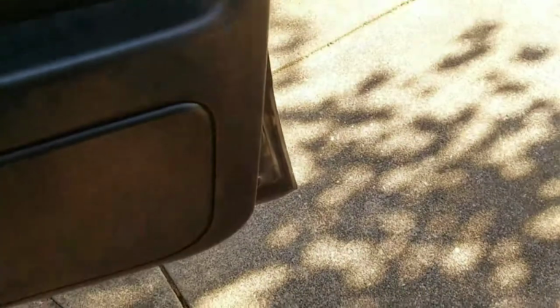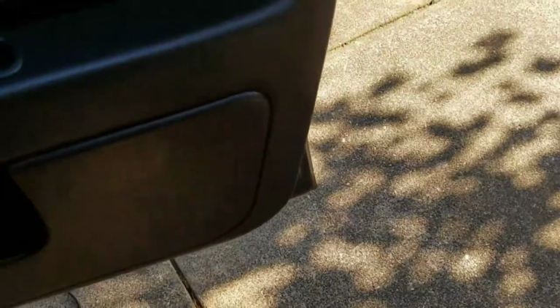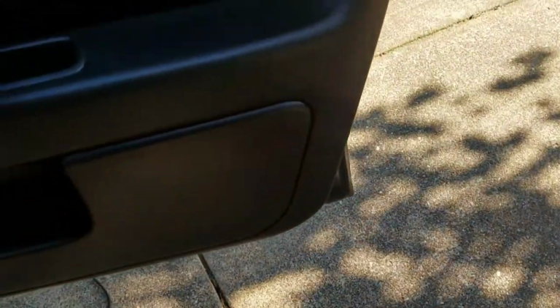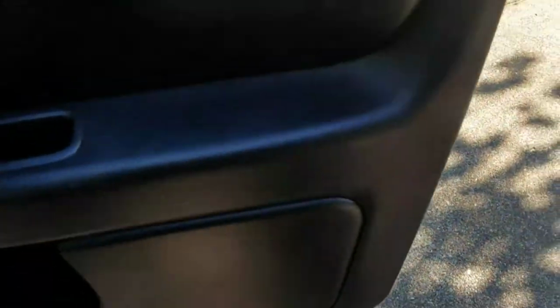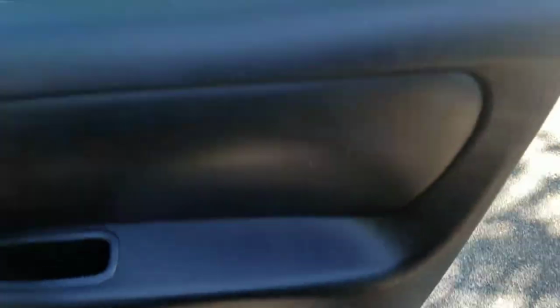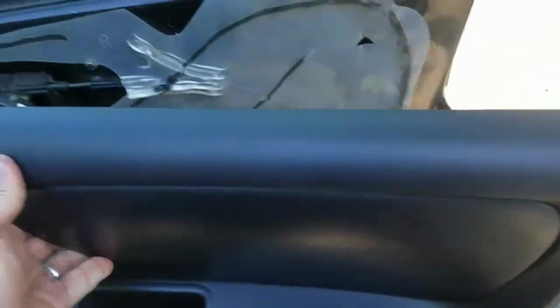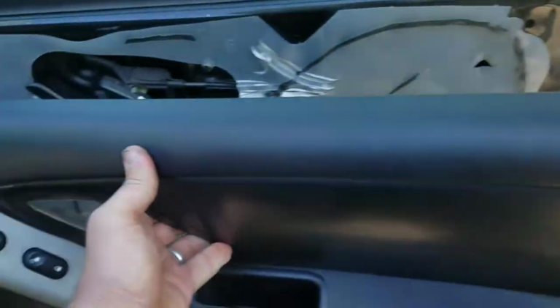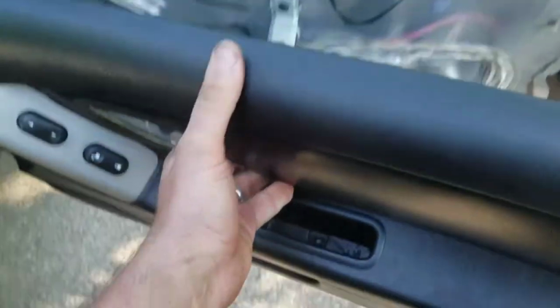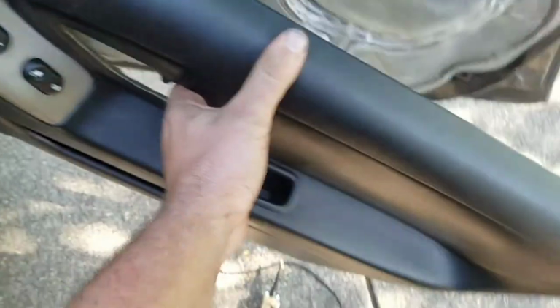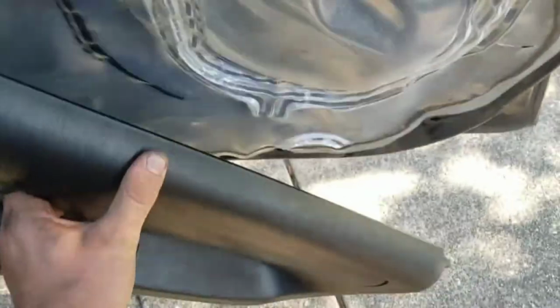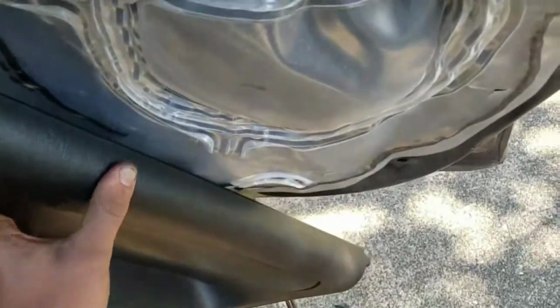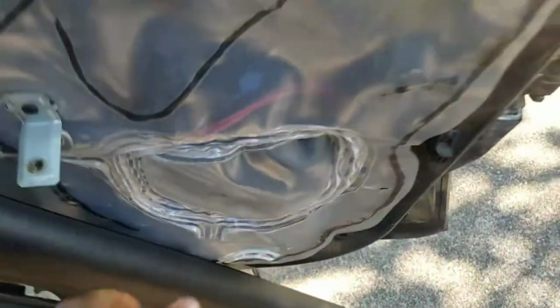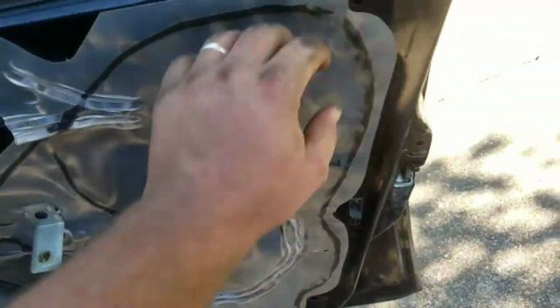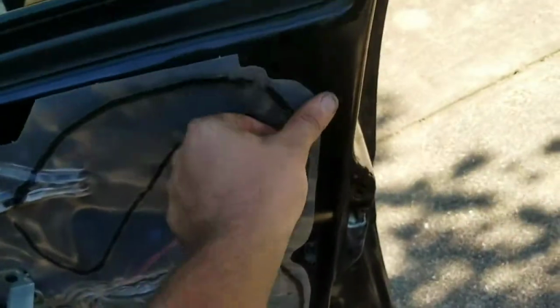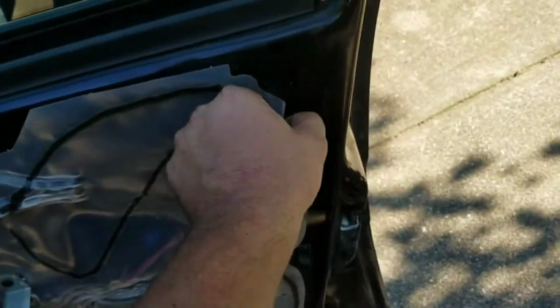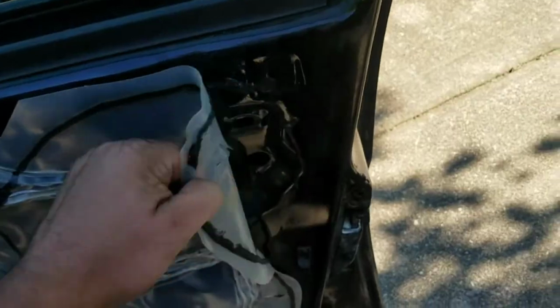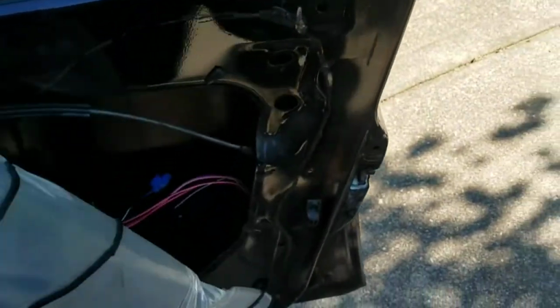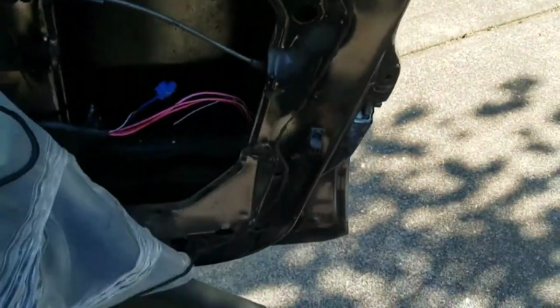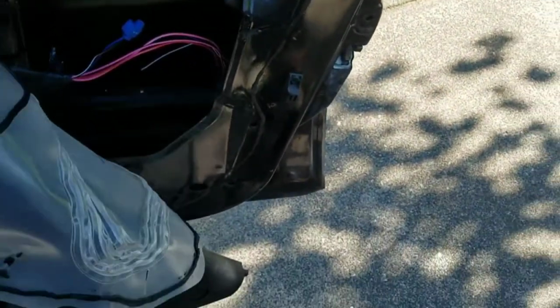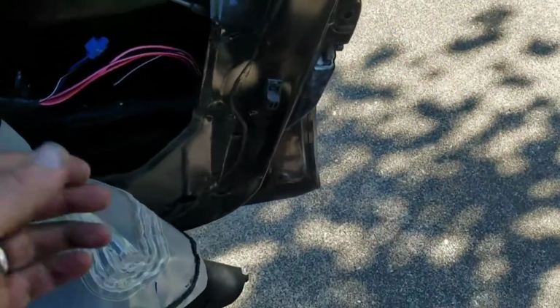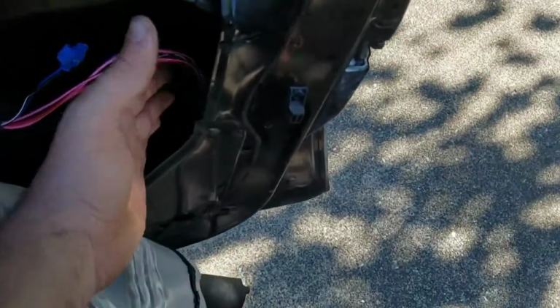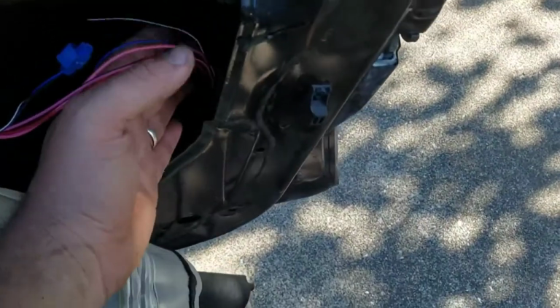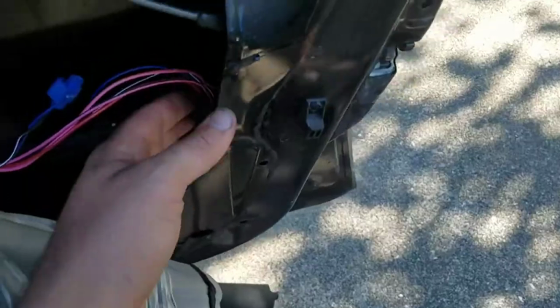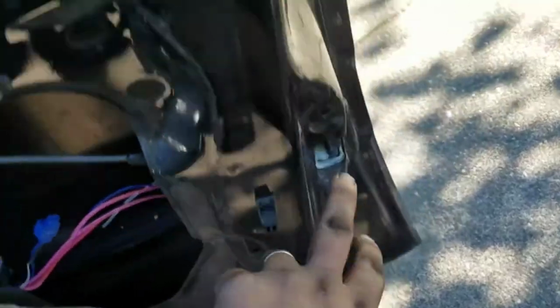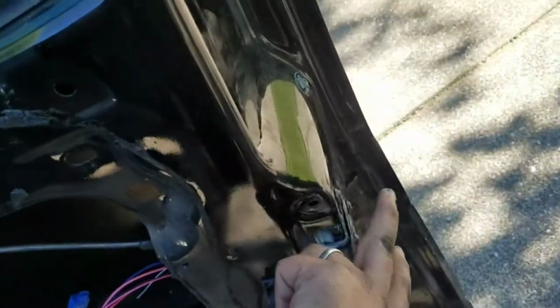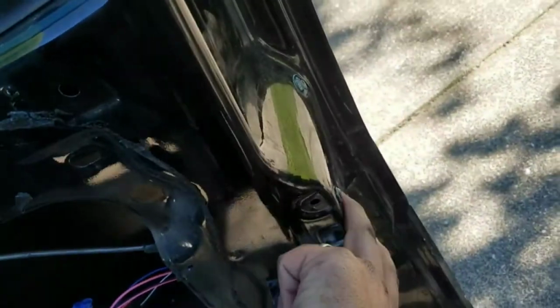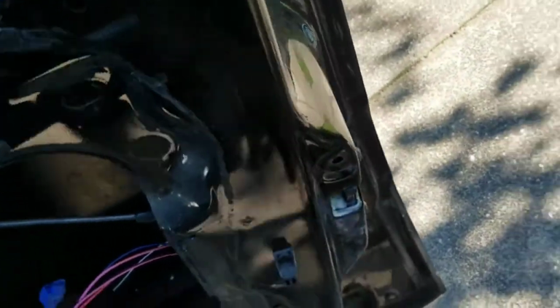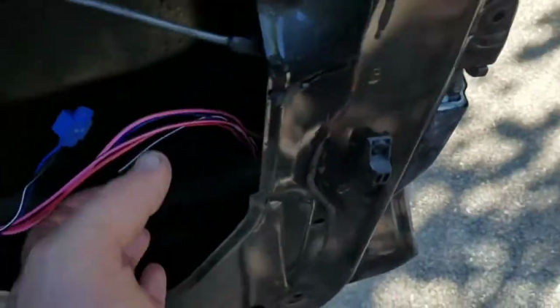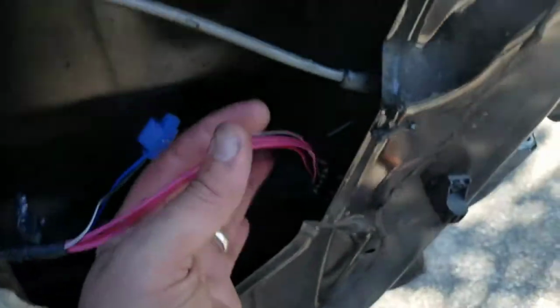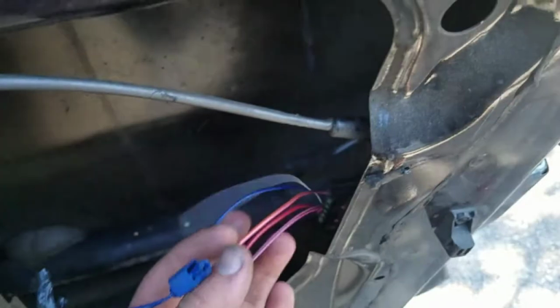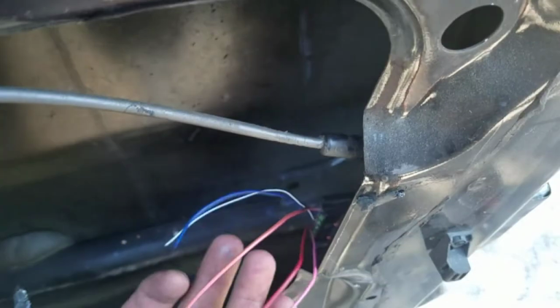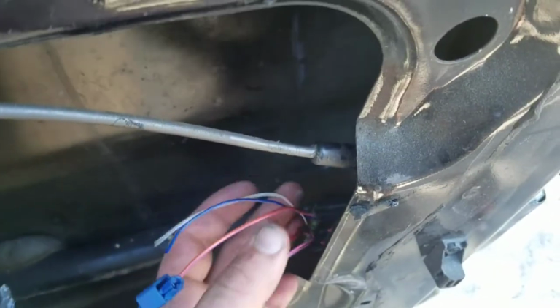Then you'll reach around the sides and pop it off. We'll set this down. Then we're going to come right over here, pop this open. And now we're going to be looking at our door latch and our connector here.